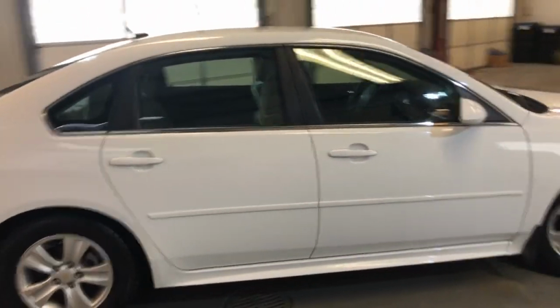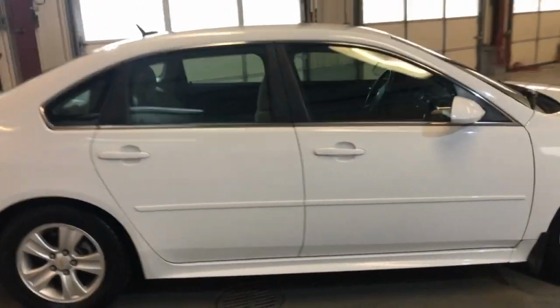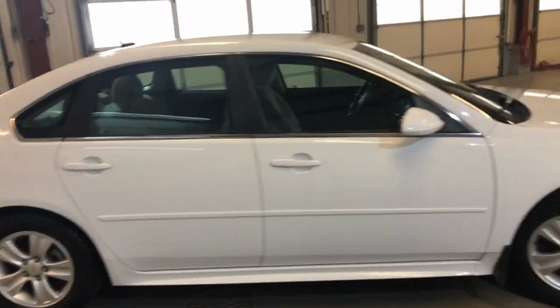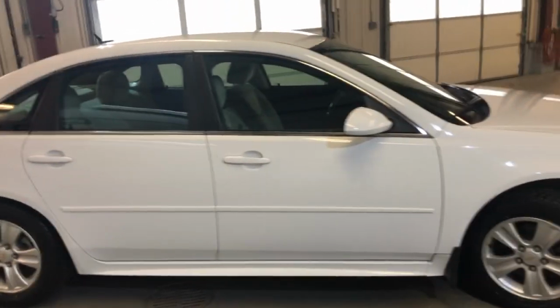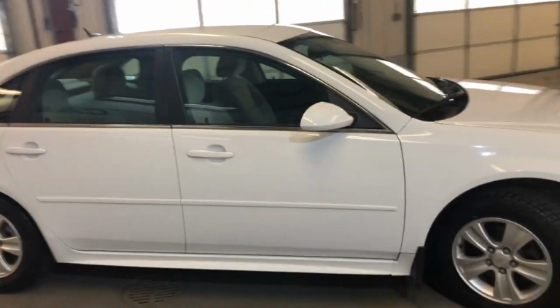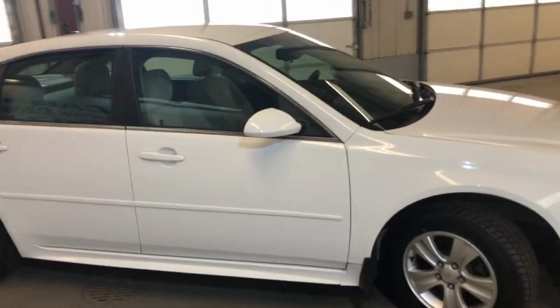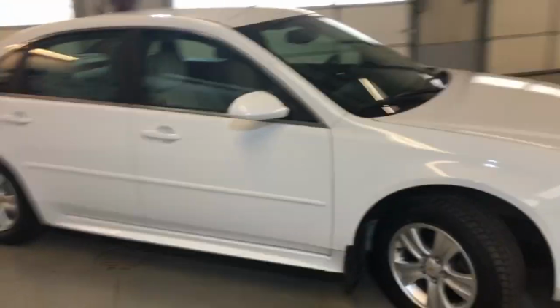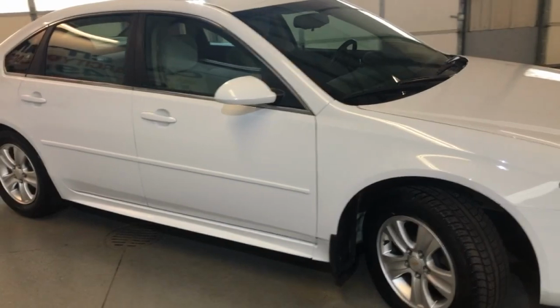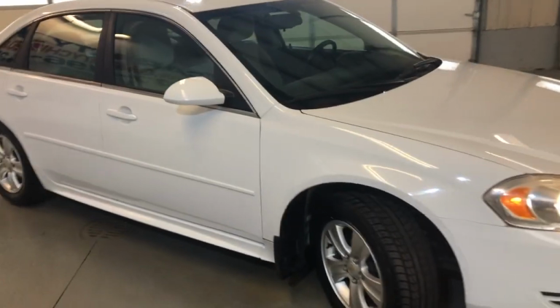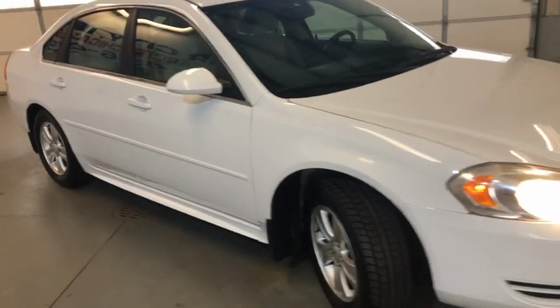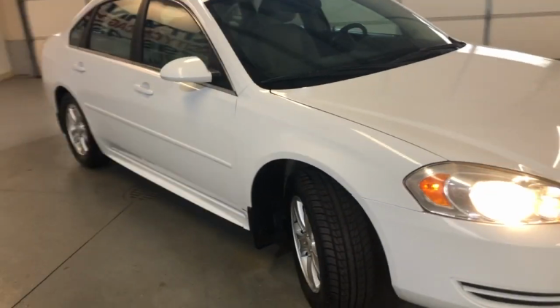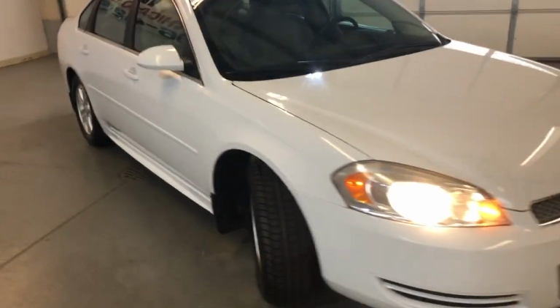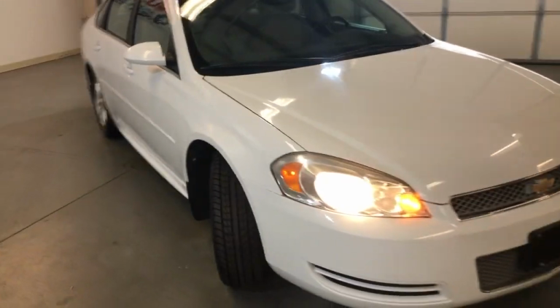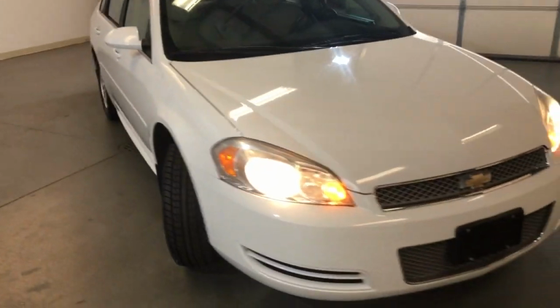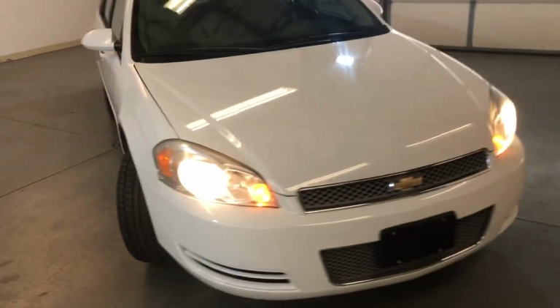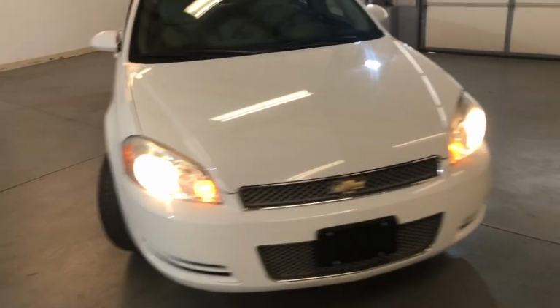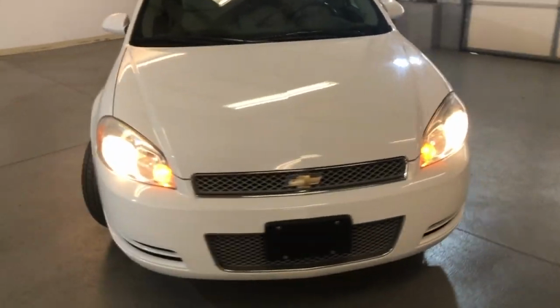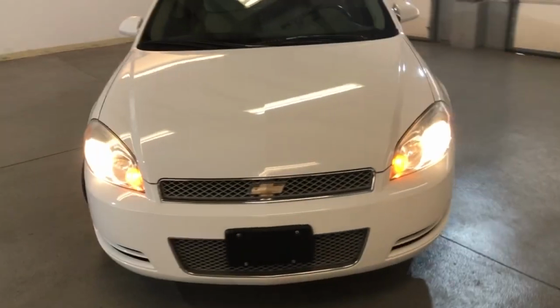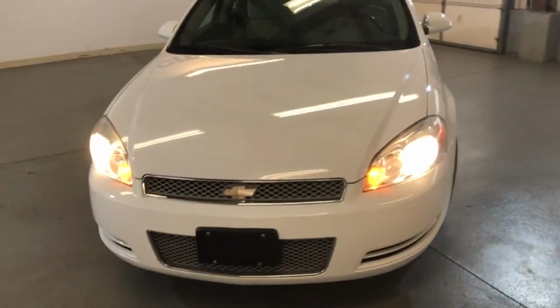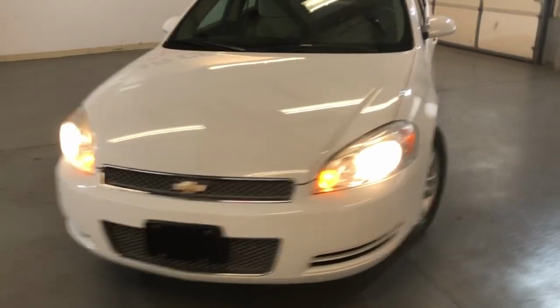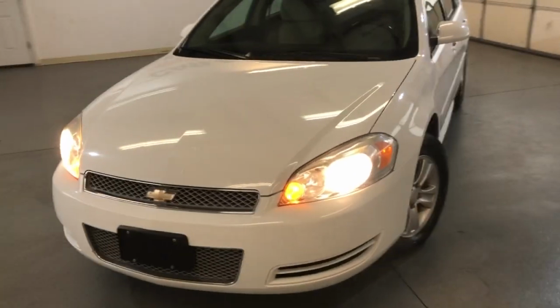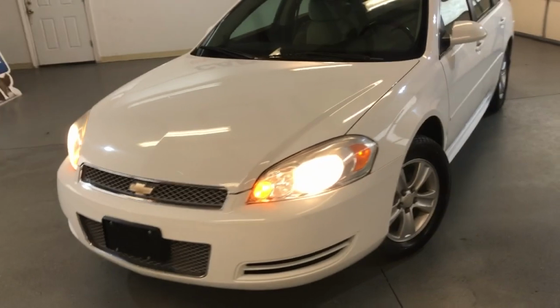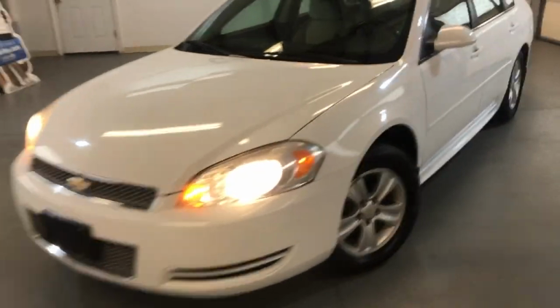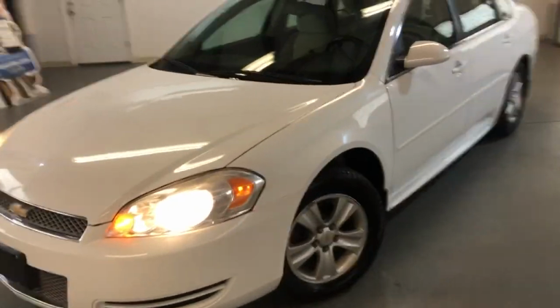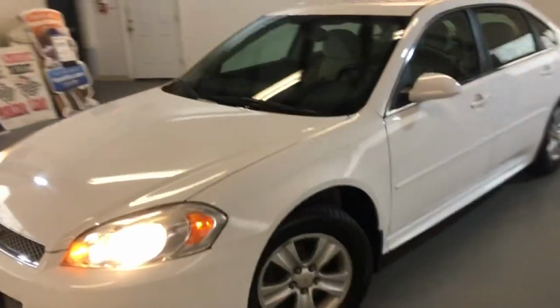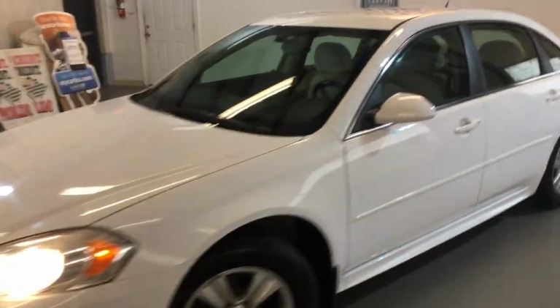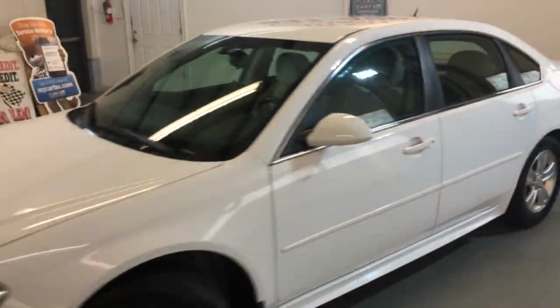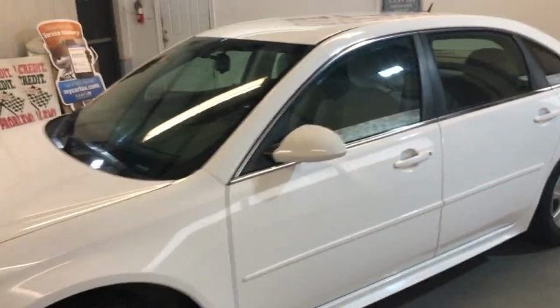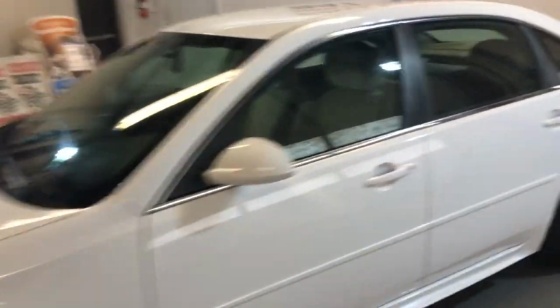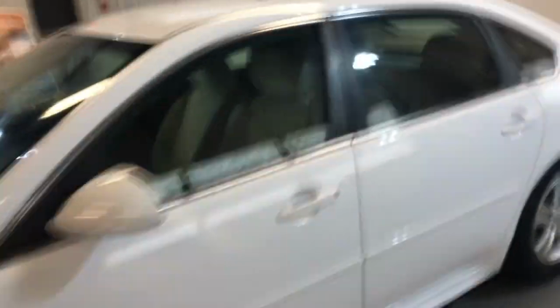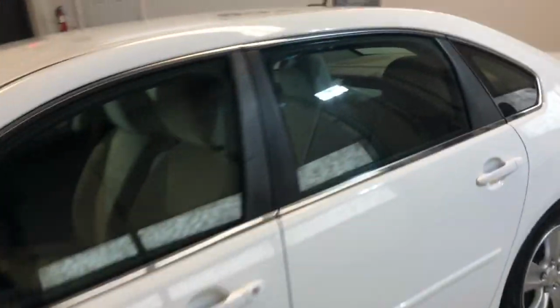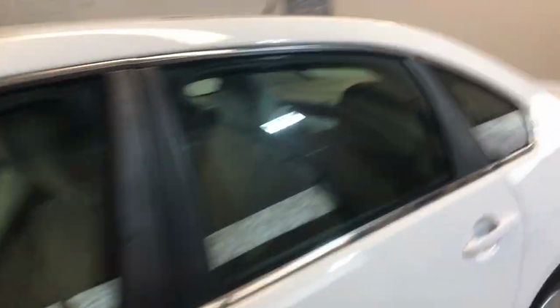We just replaced all the tires, so the tires are brand new on this vehicle. Runs nice.